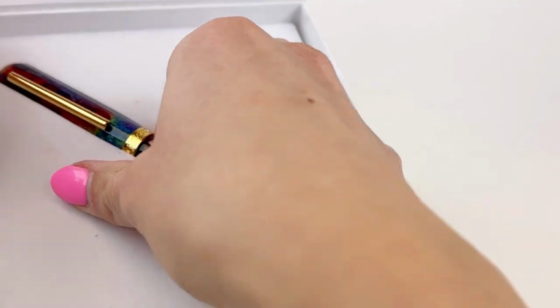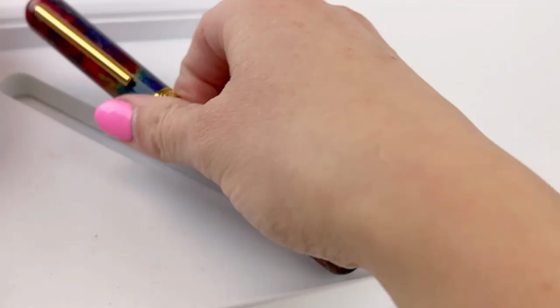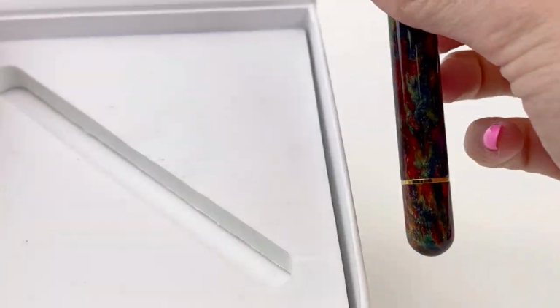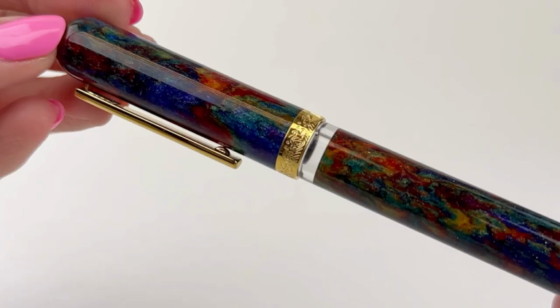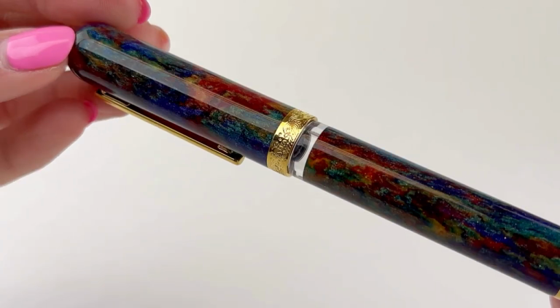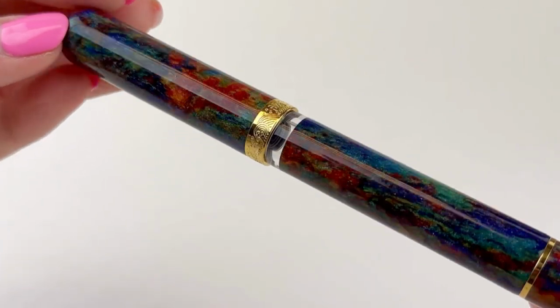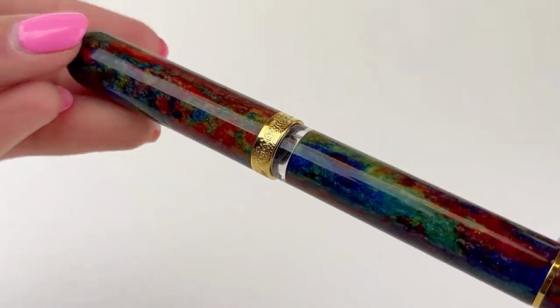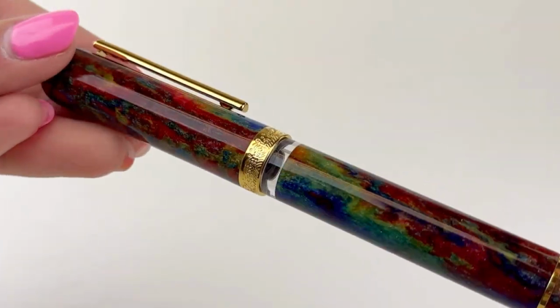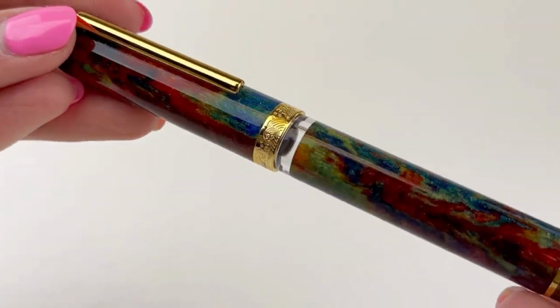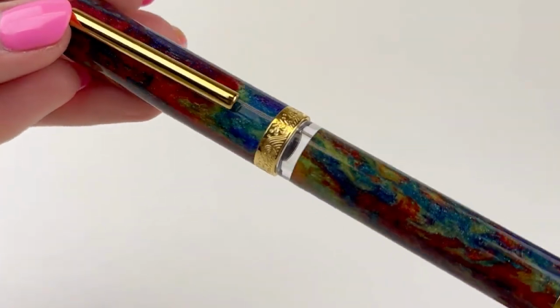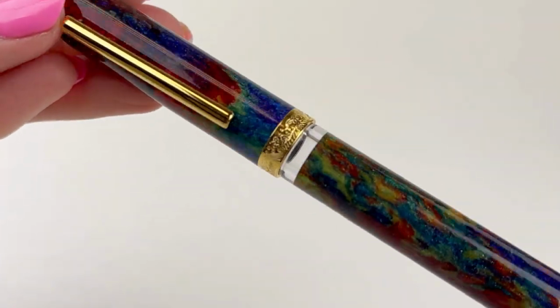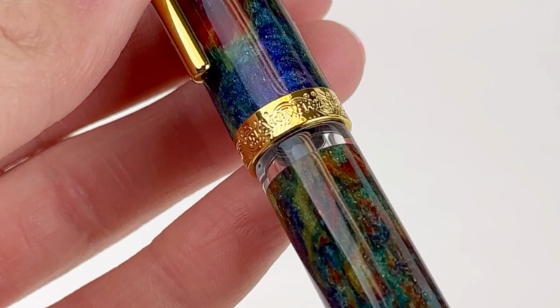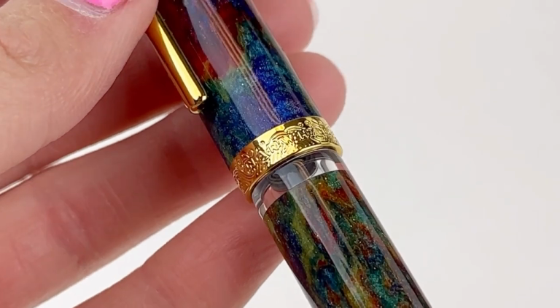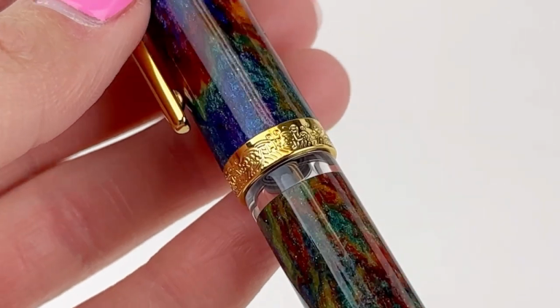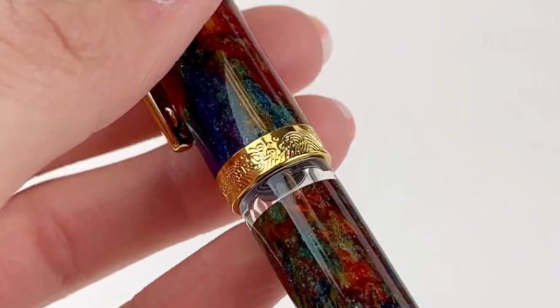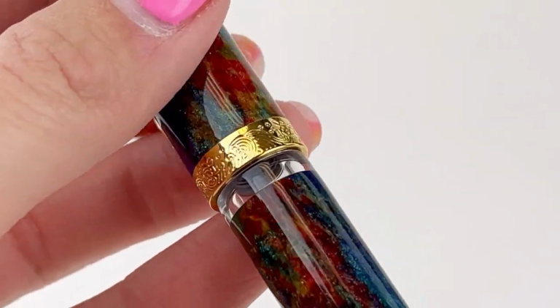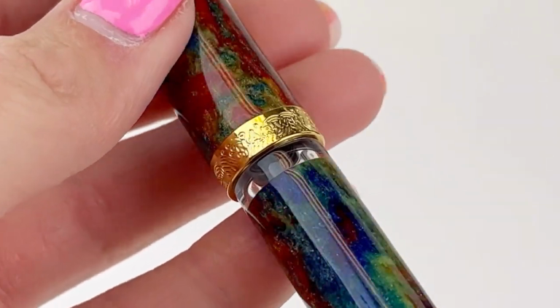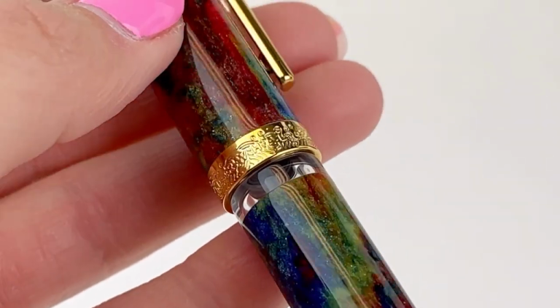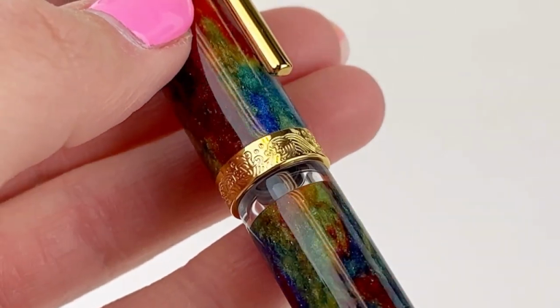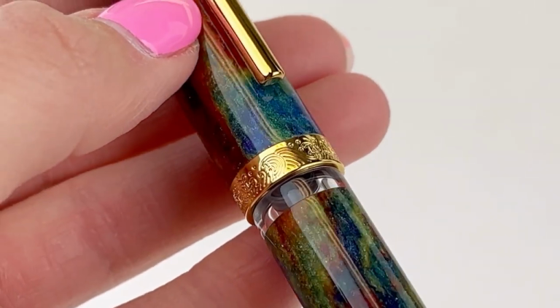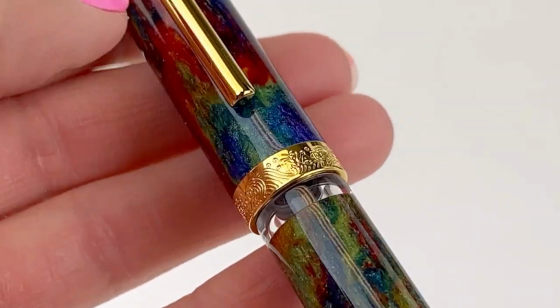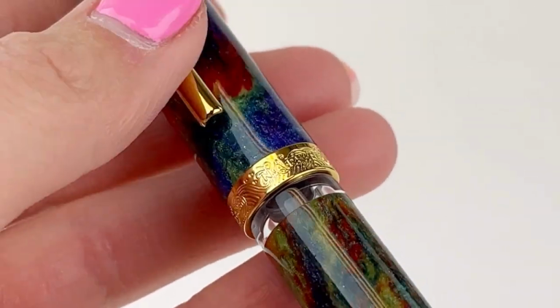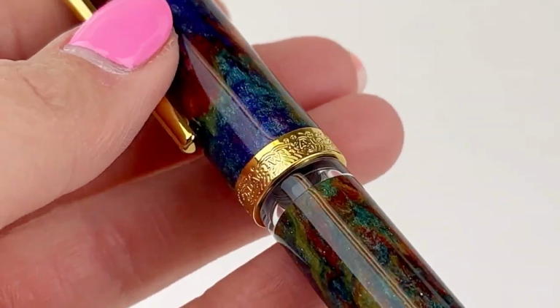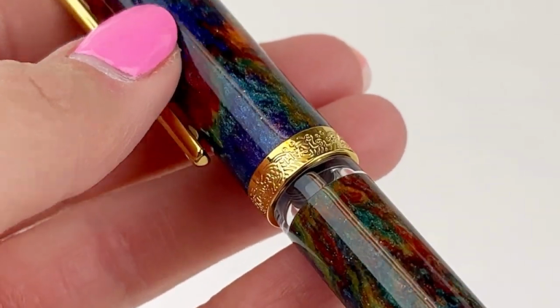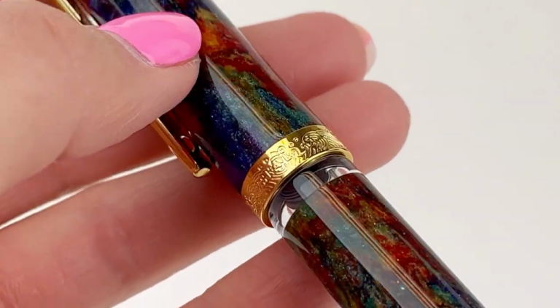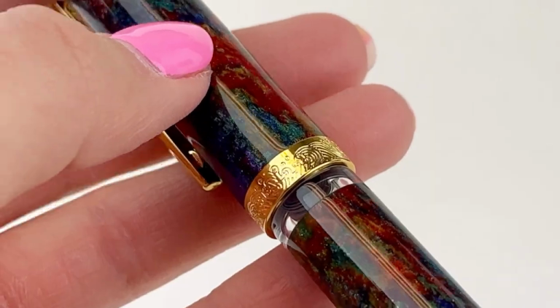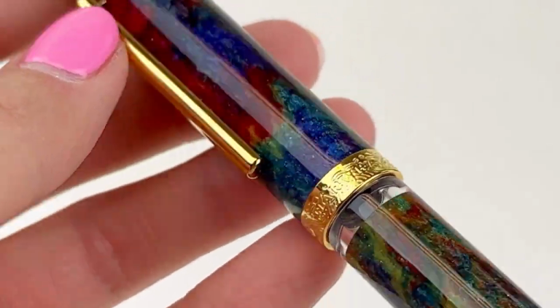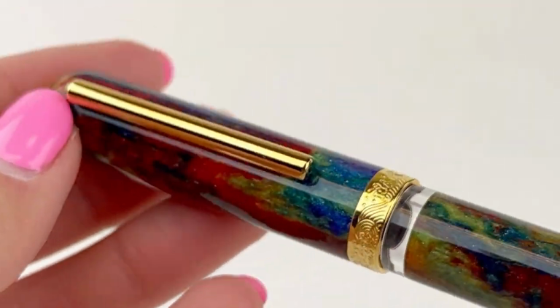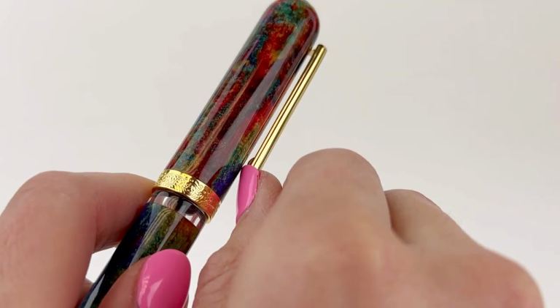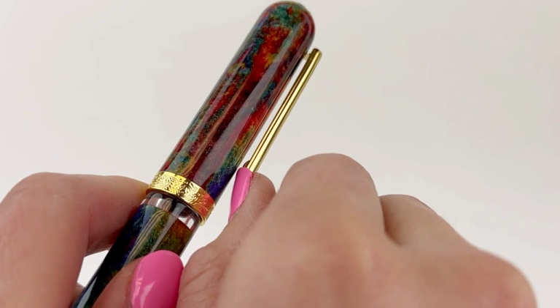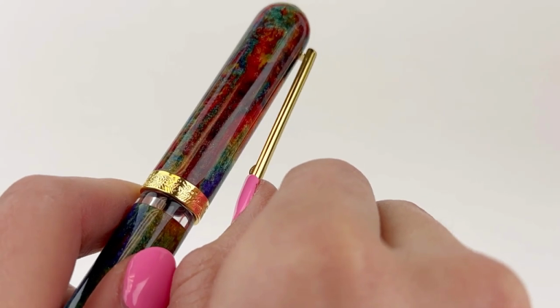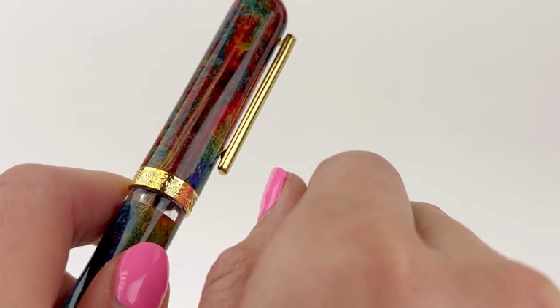This is an oversized fountain pen made of diamond cast material by McKenzie Penworks, which means that each pen in the collection contains real diamond dust right in the pen's material.